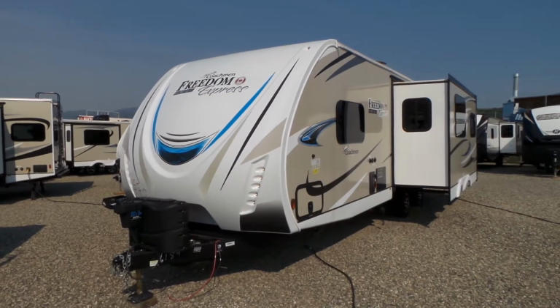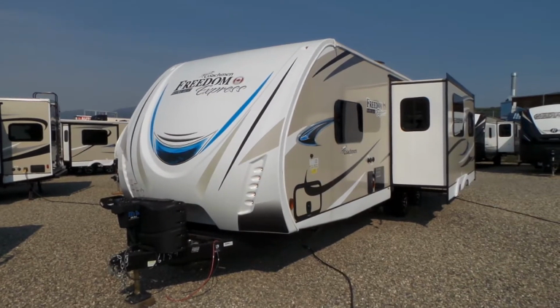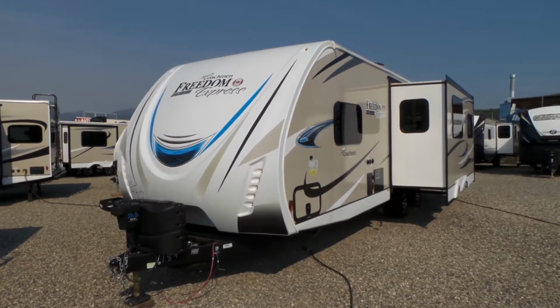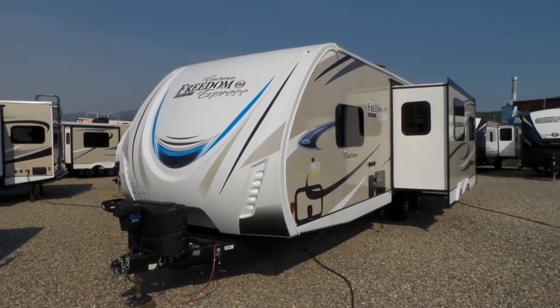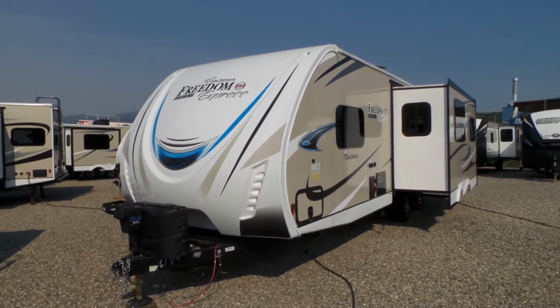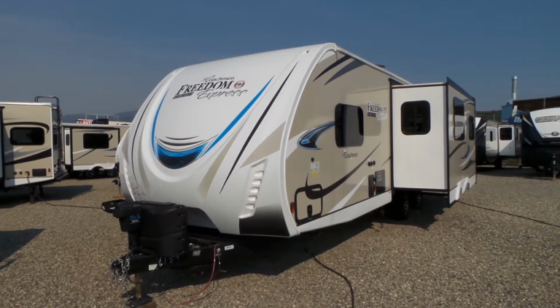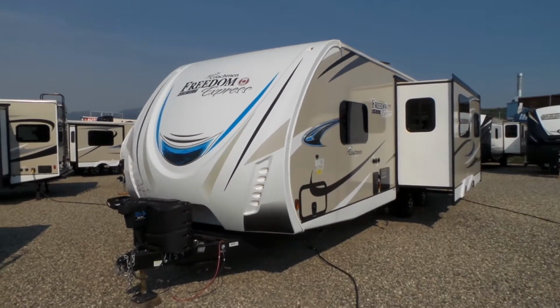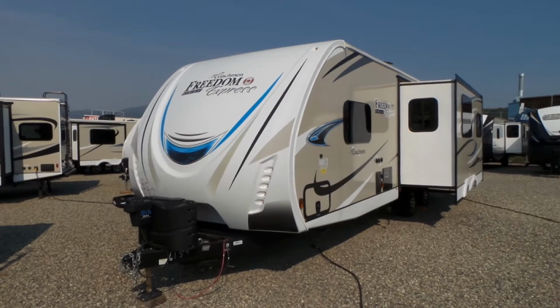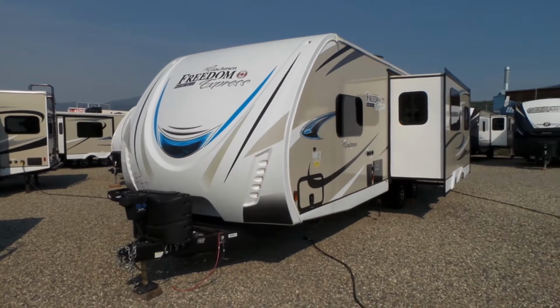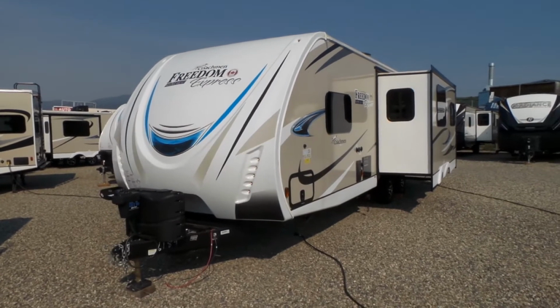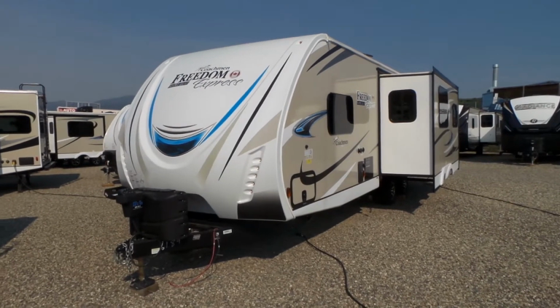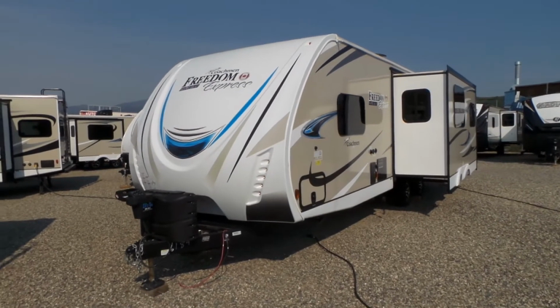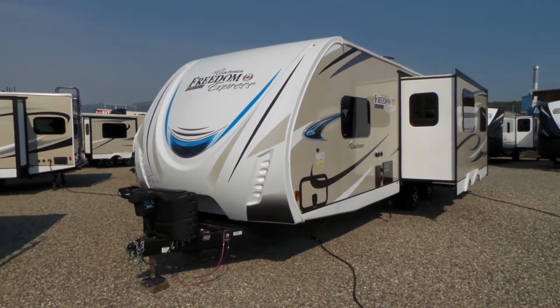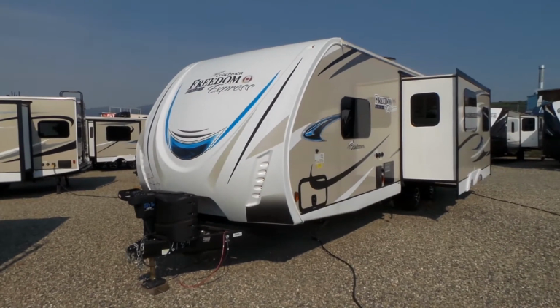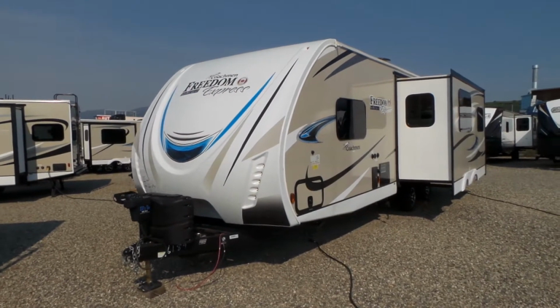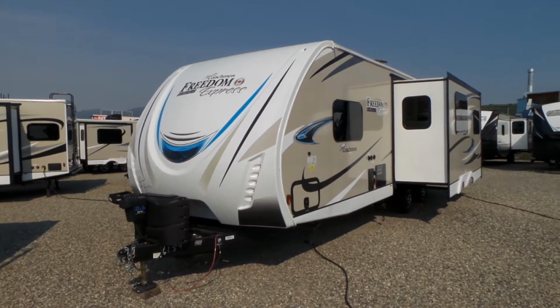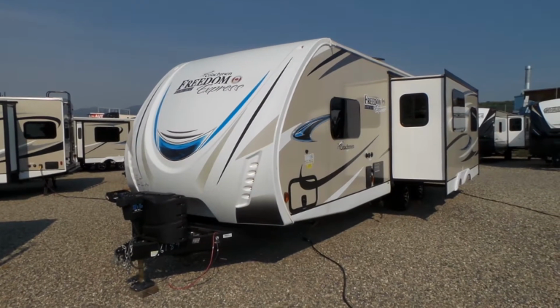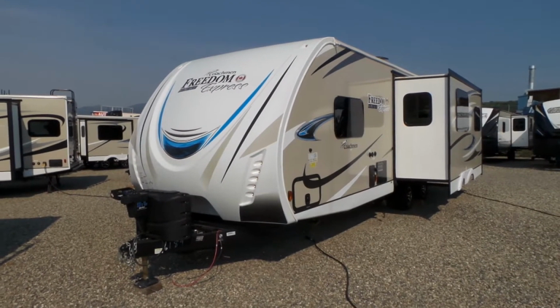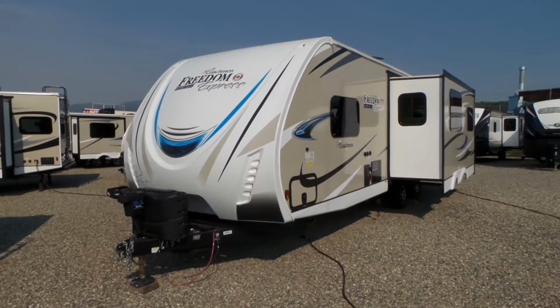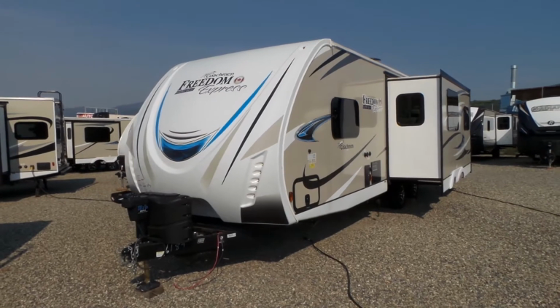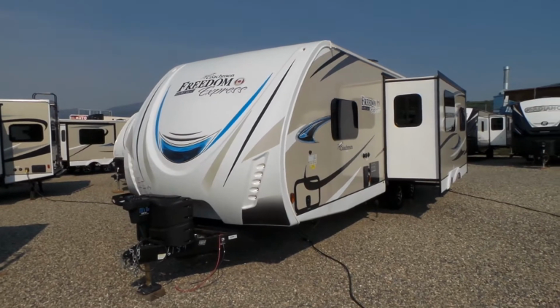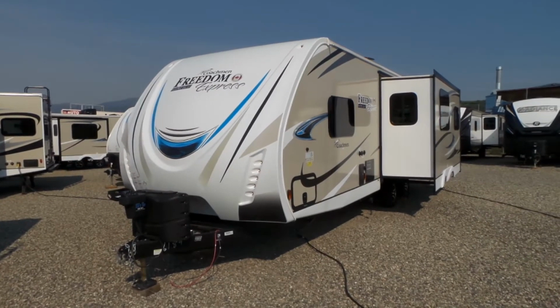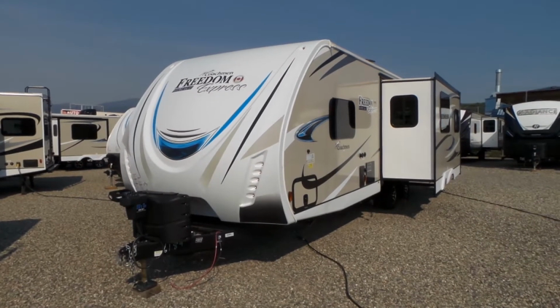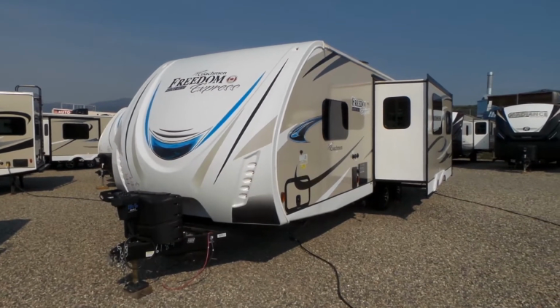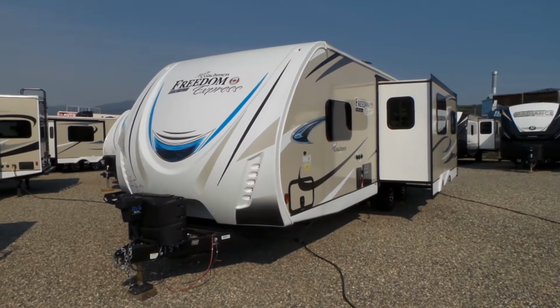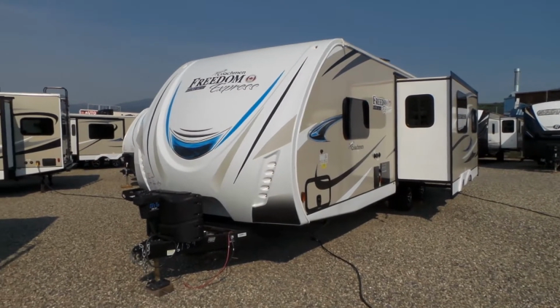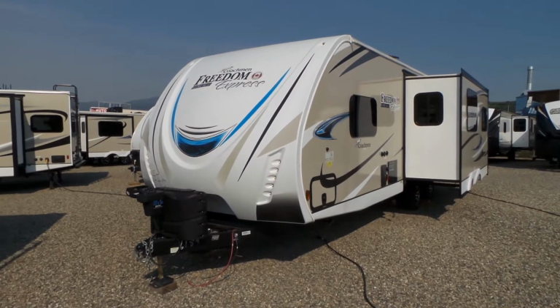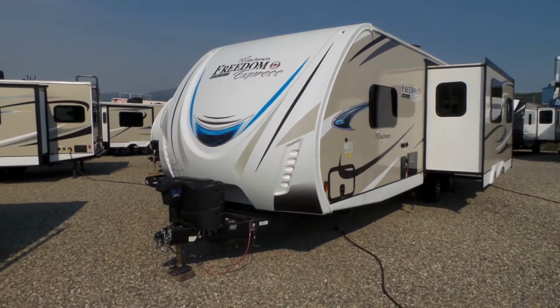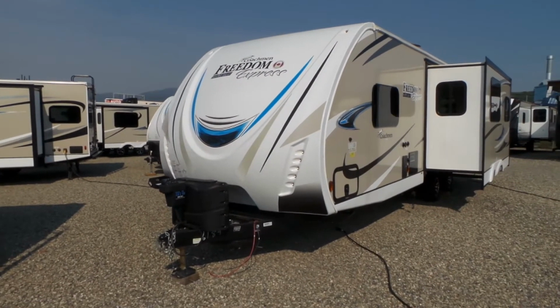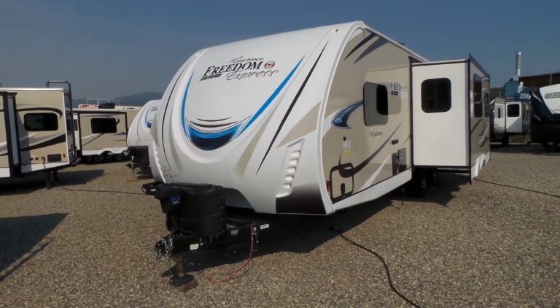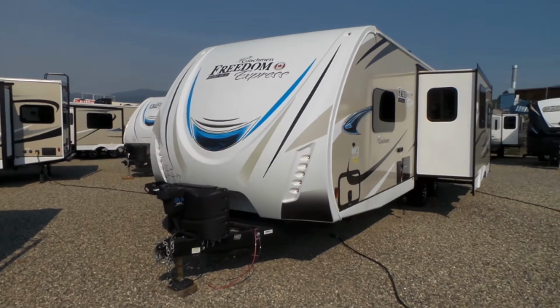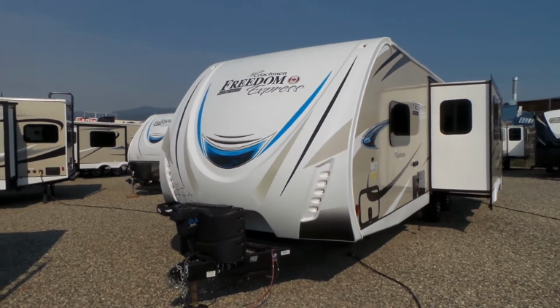Hi, this is Jeff with Mike Roseman RV in Vernon, BC, and I'm going to give you a walkthrough today. This is a brand new 2019 Freedom Express, Maple Leaf Edition, 281 RLDS model.